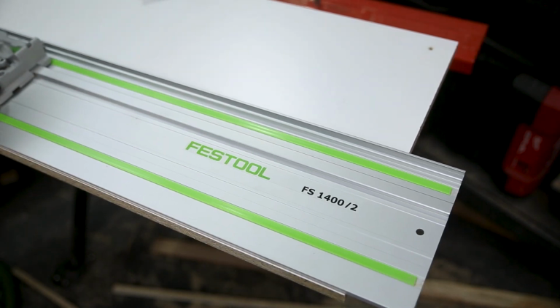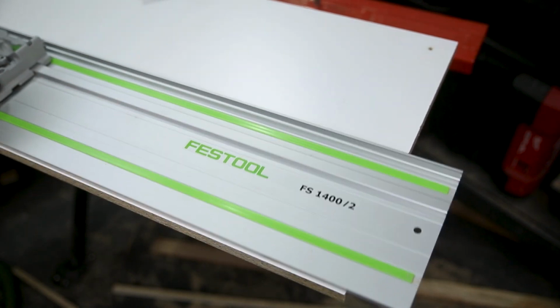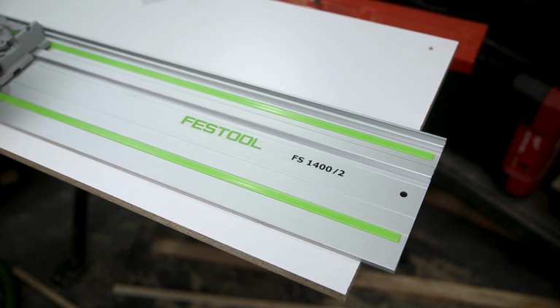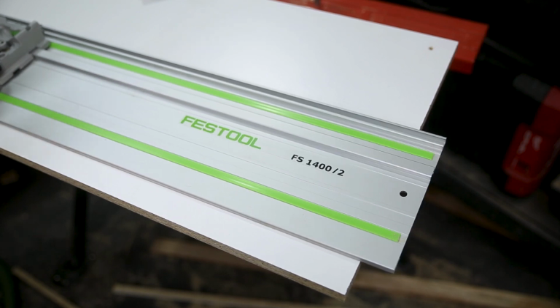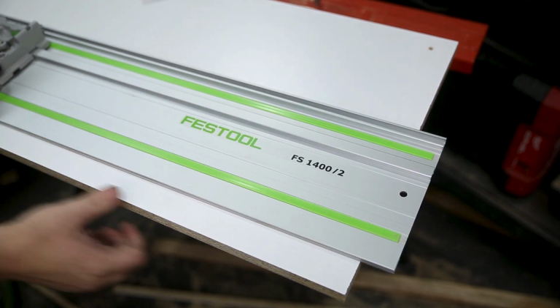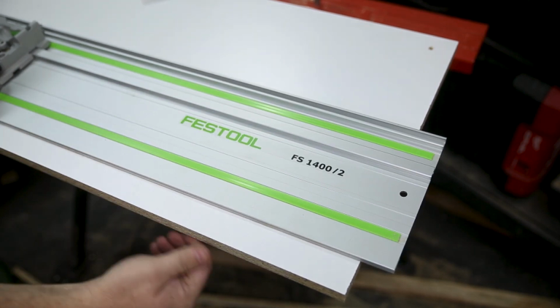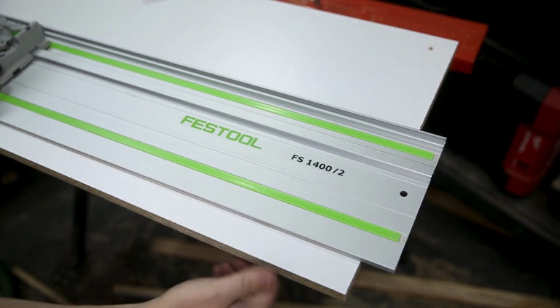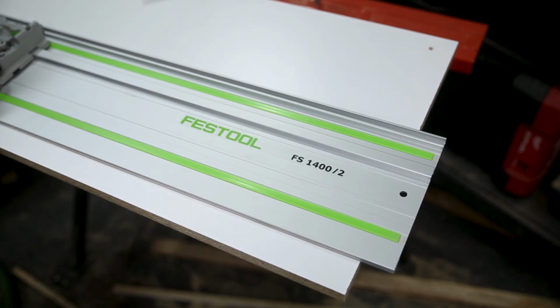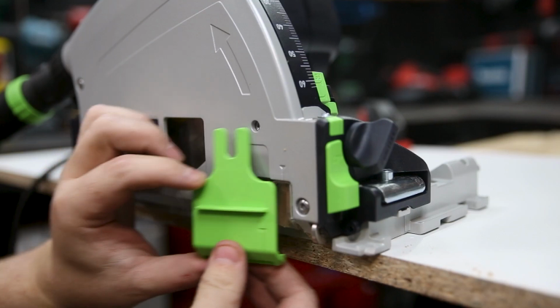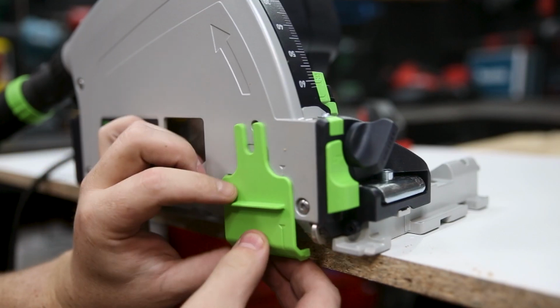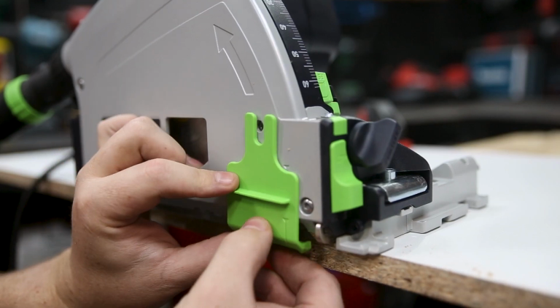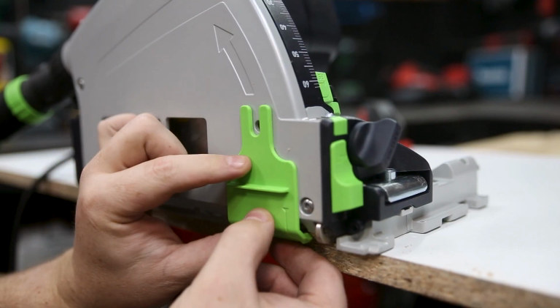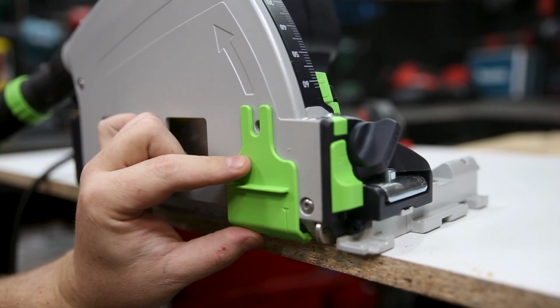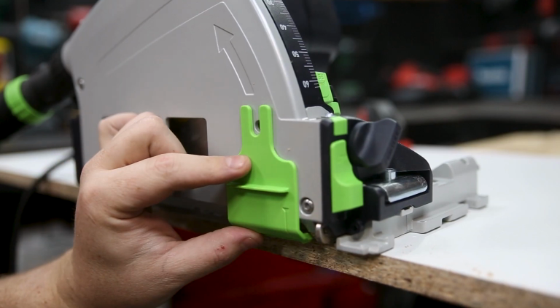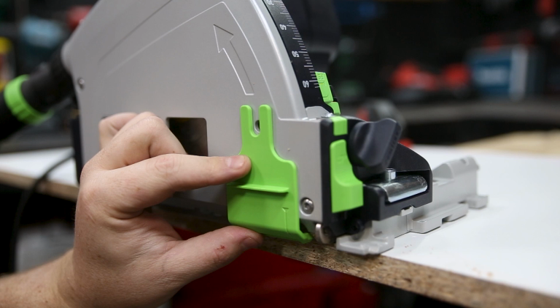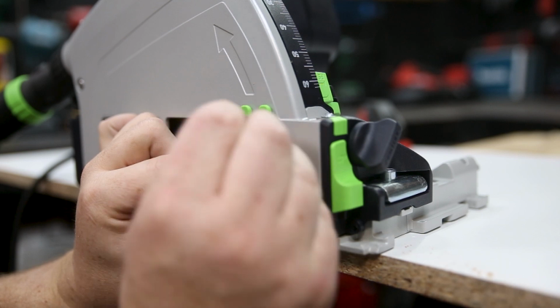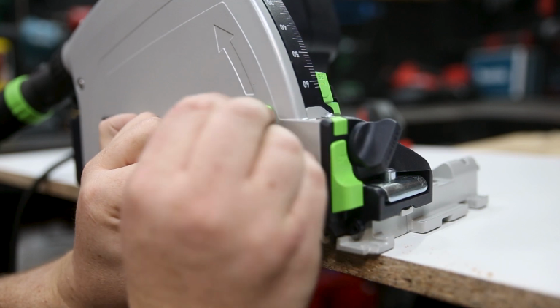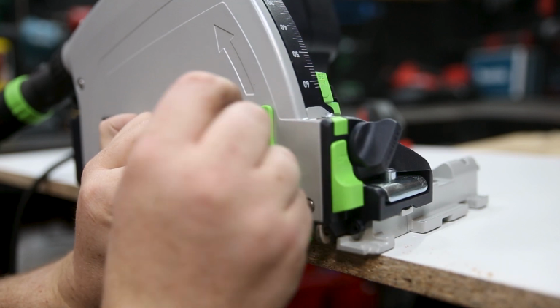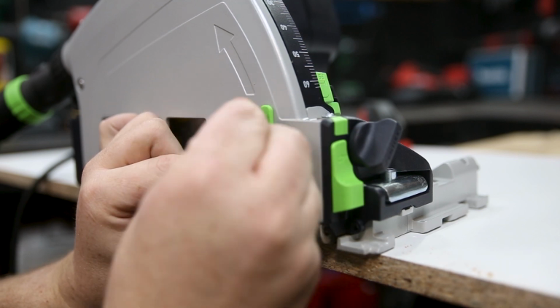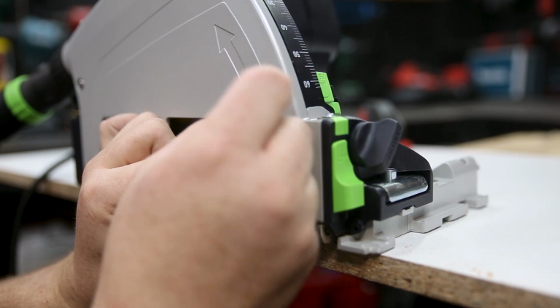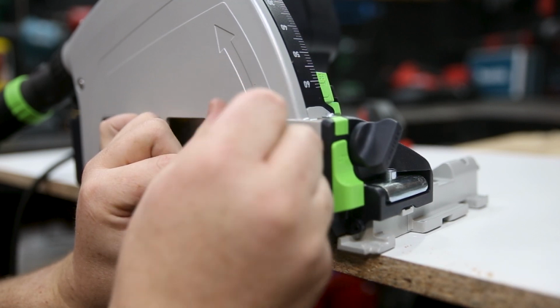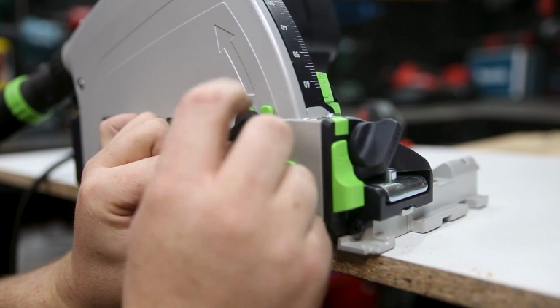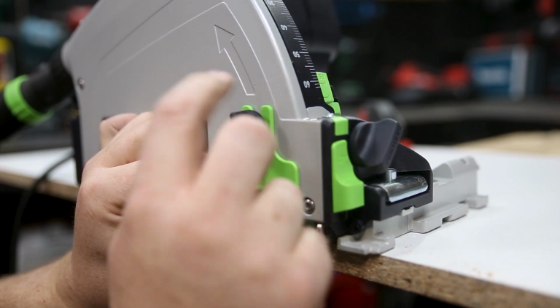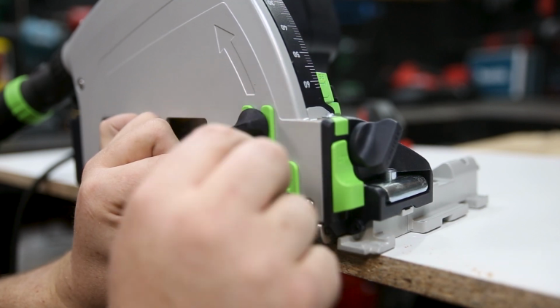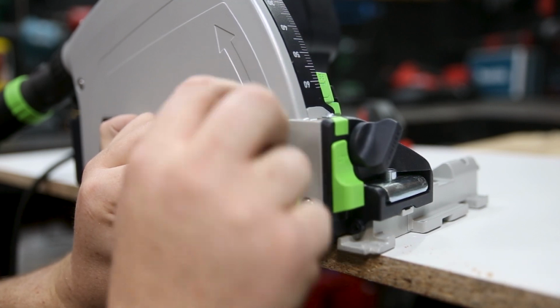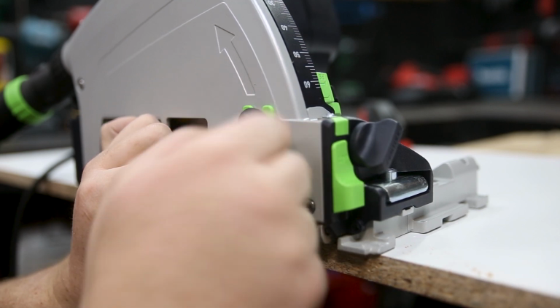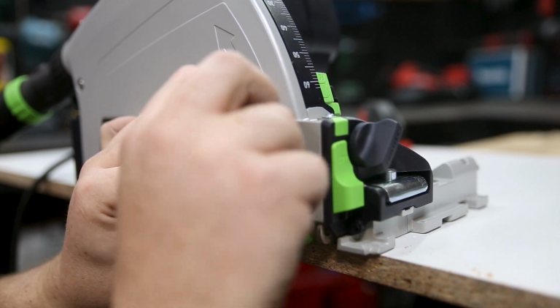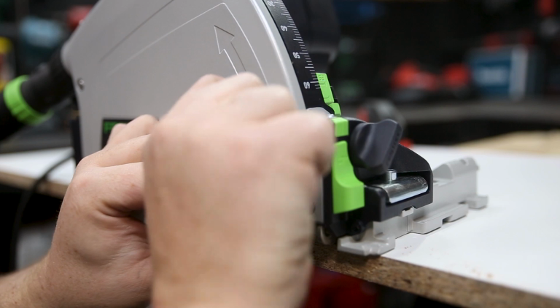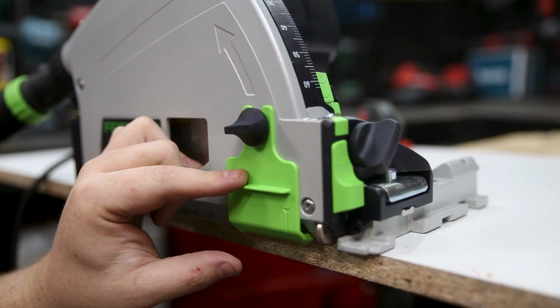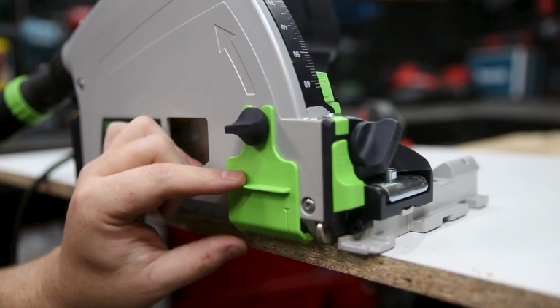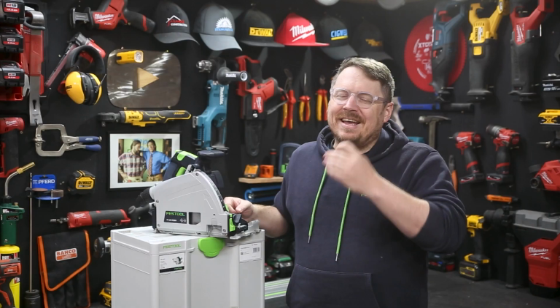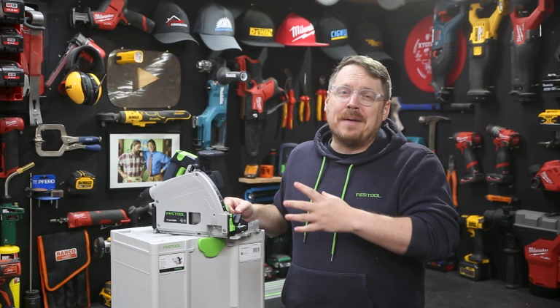The edge of the track always works as a natural chip guard when cutting. But if you're cutting melamine, veneer, or laminate and you want no chips on the other side of the blade, there's a chip guard included that just slides down to the surface and stops any breakout.